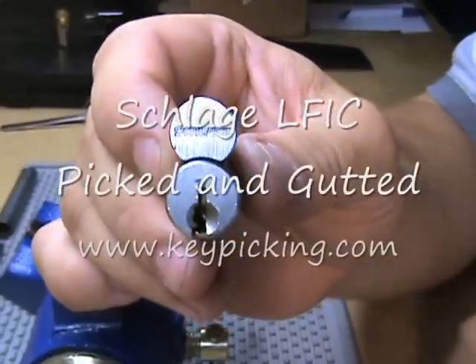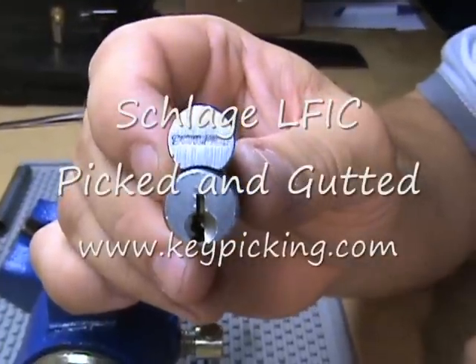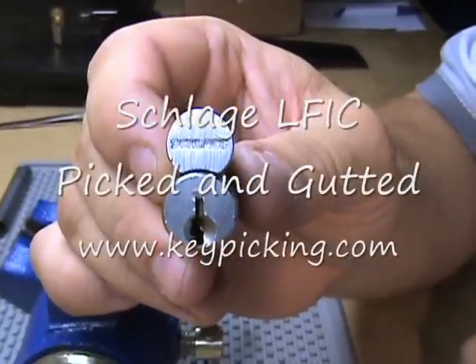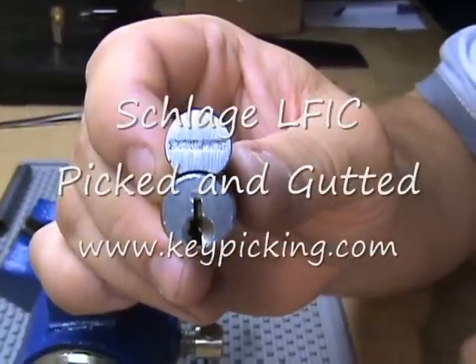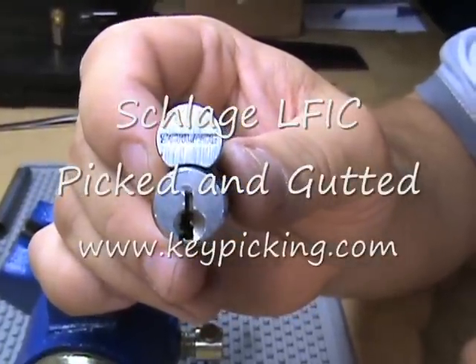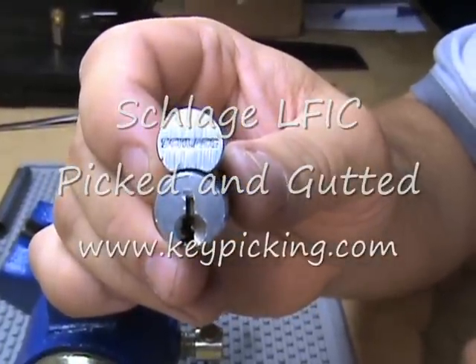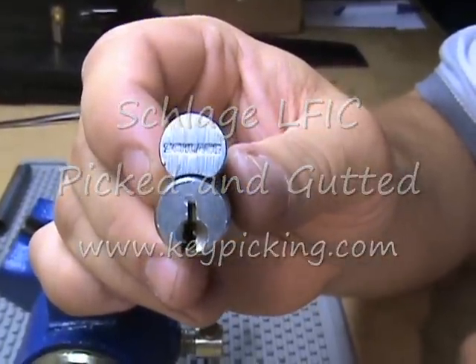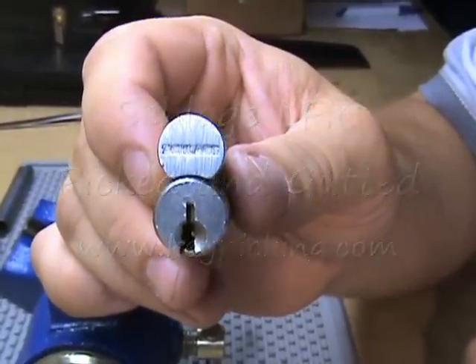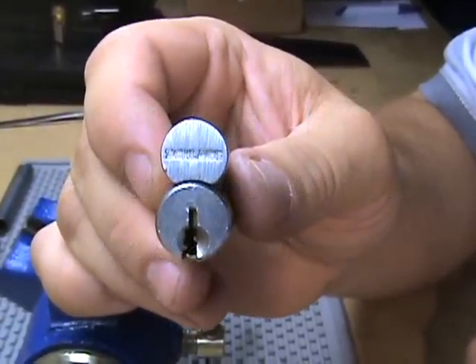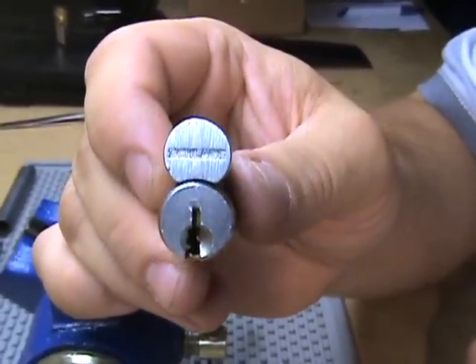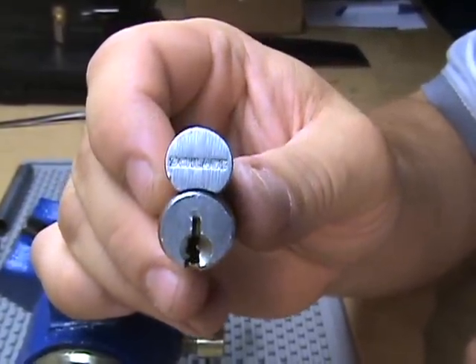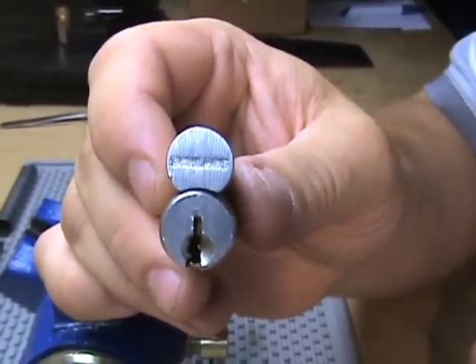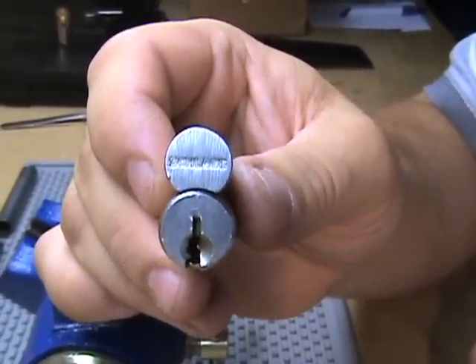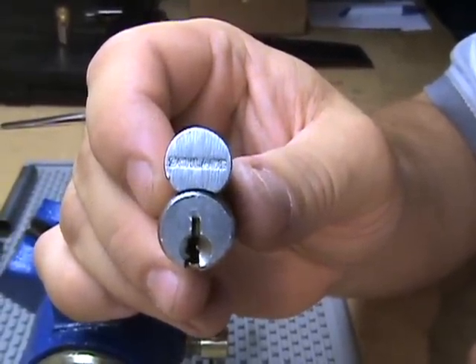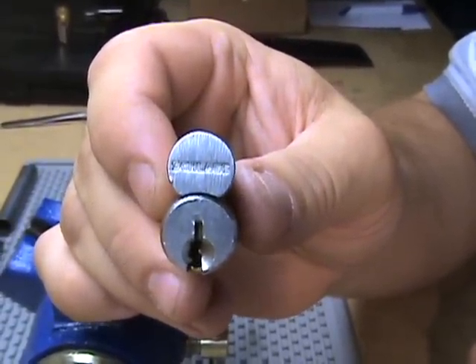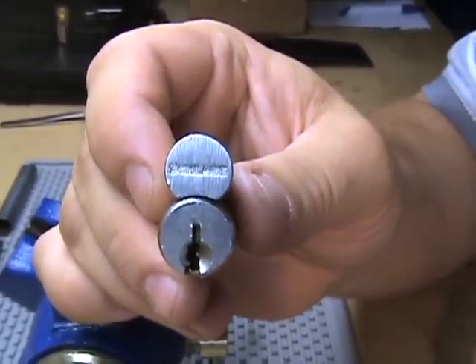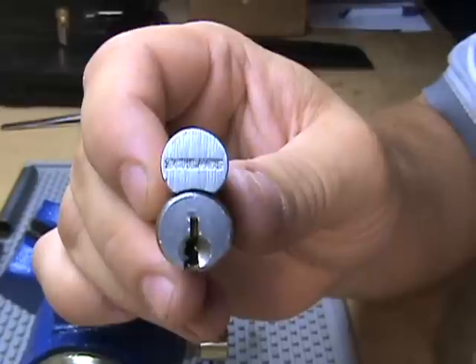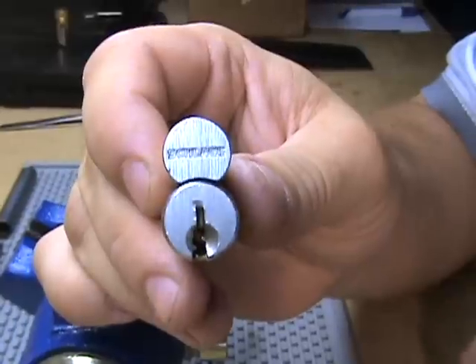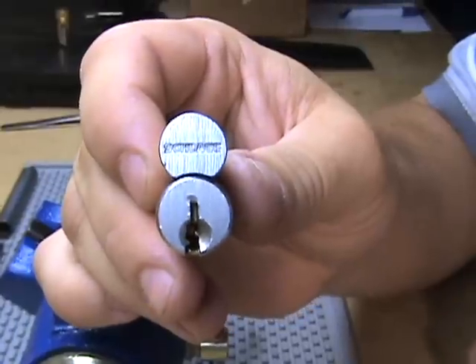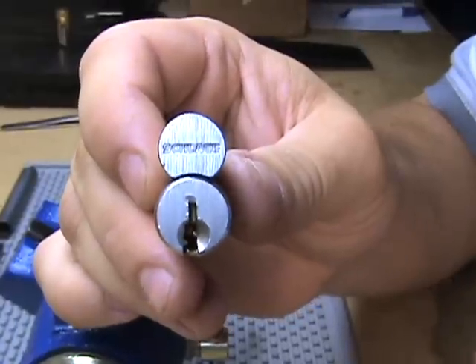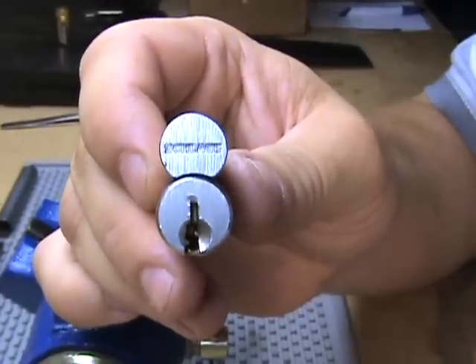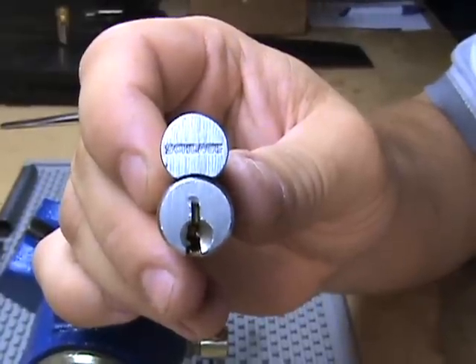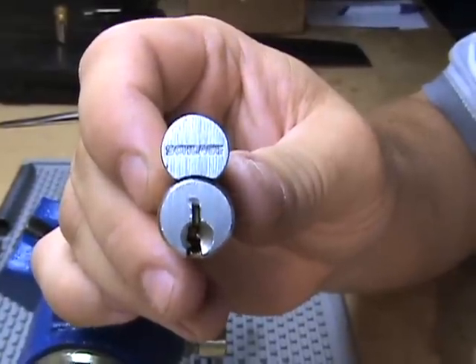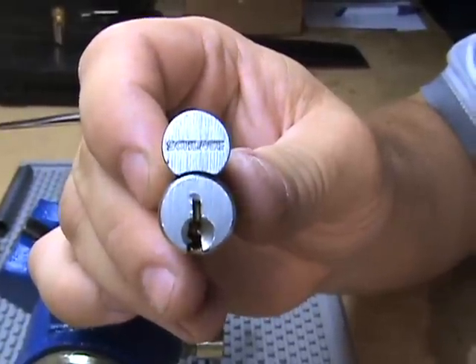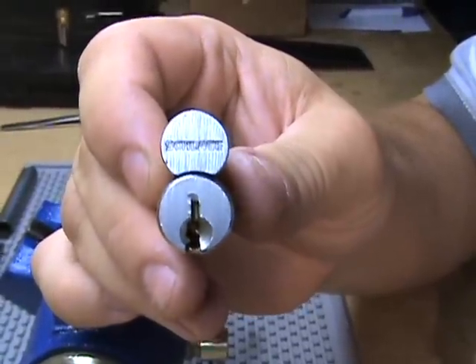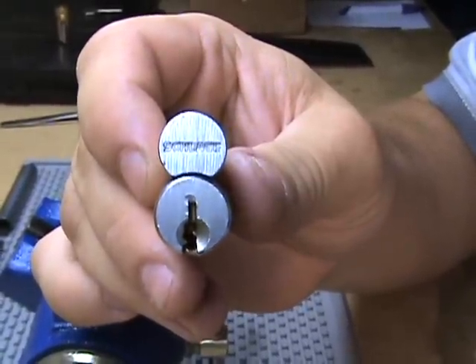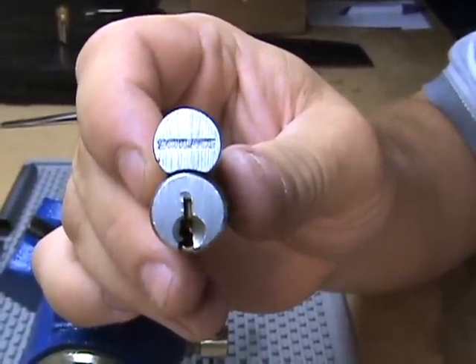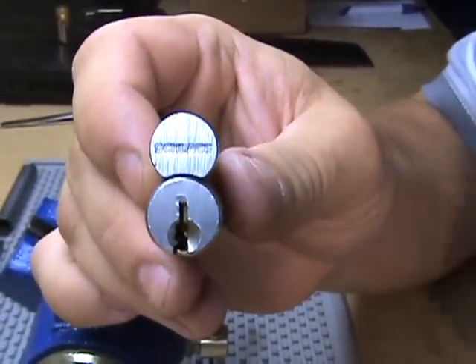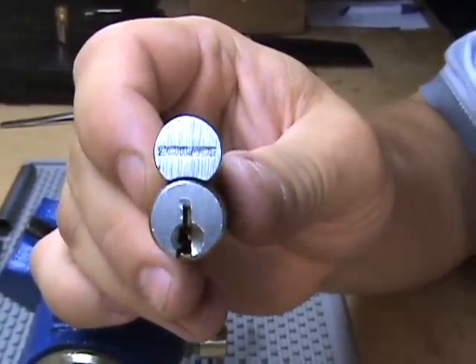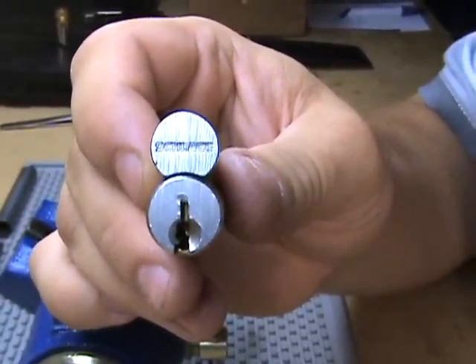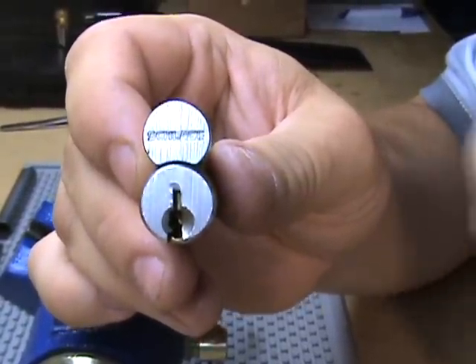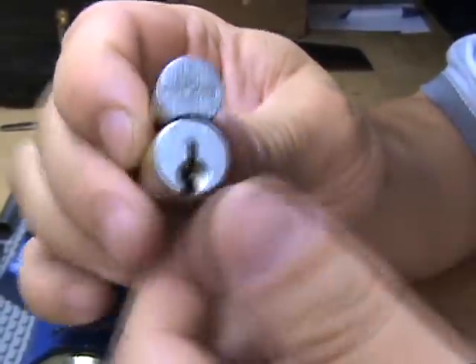Here I've got a Schlage 6-pin large format IC core, sent to me by Chris Weingate from keypicking.com — thank you very much for the lock.